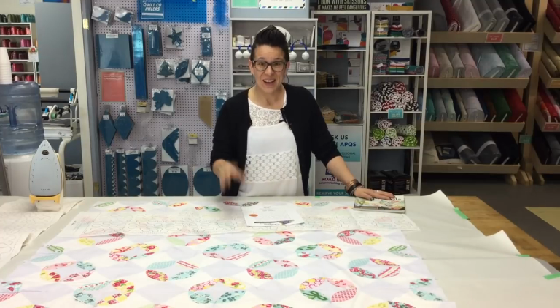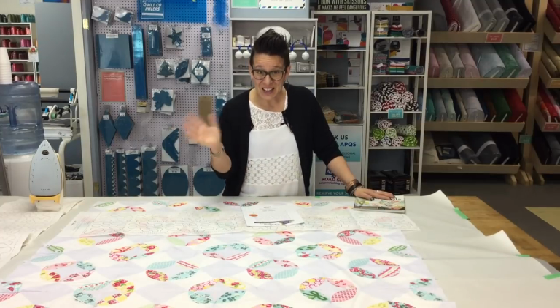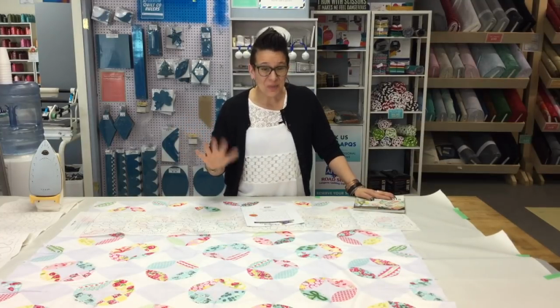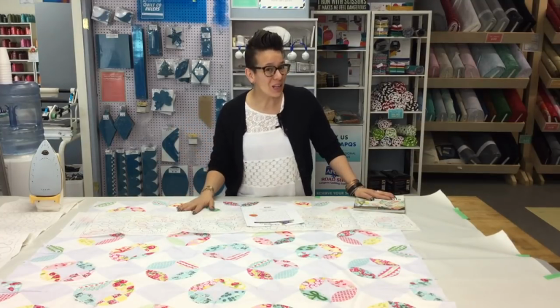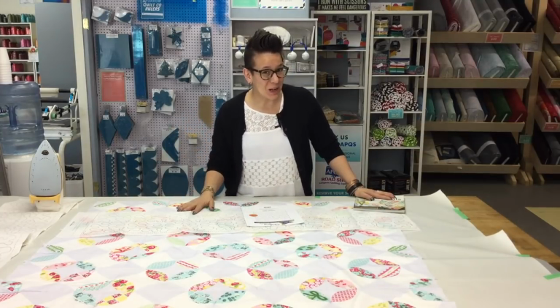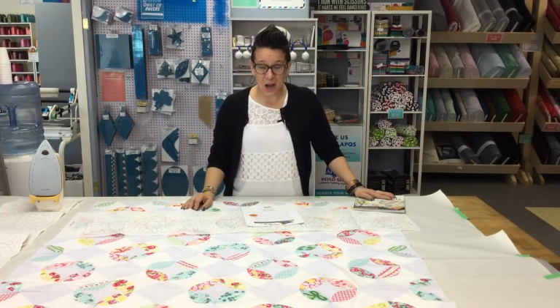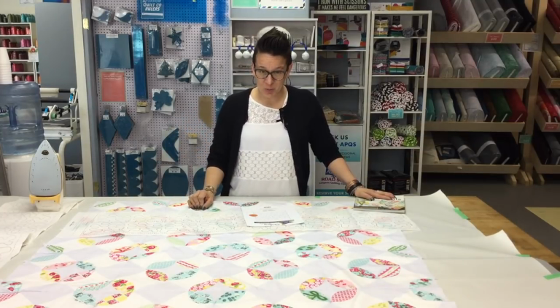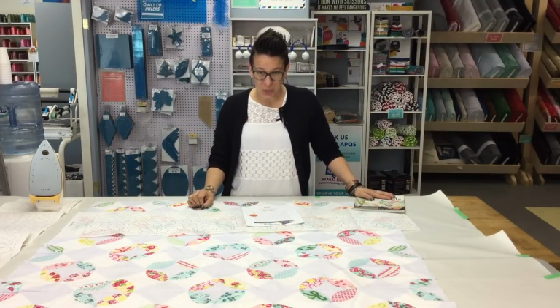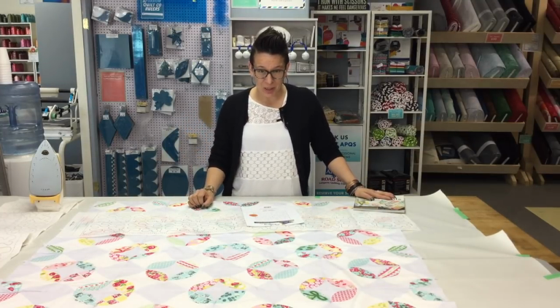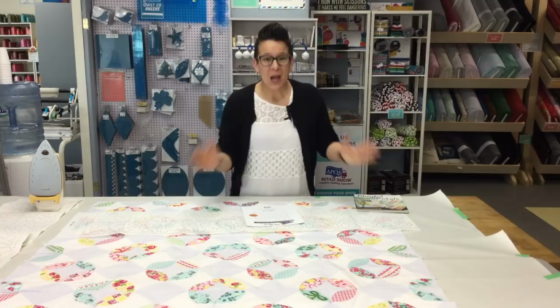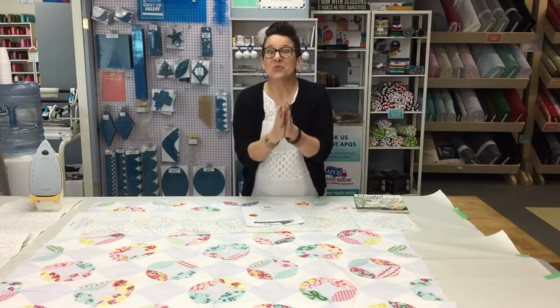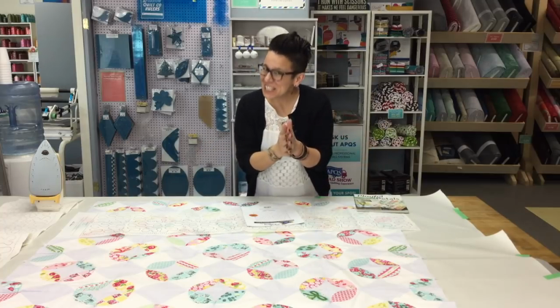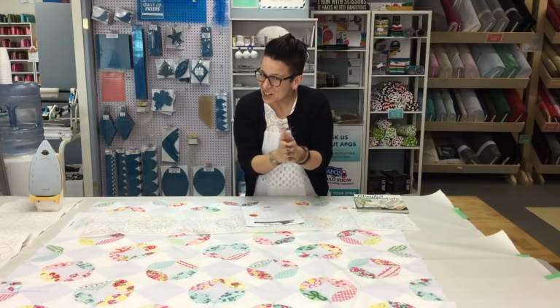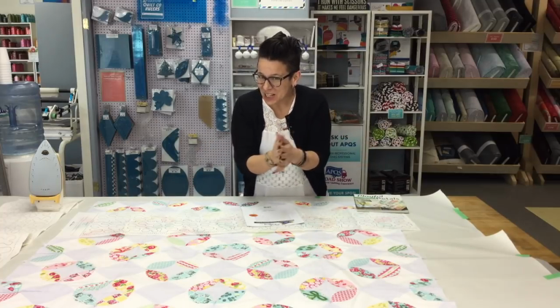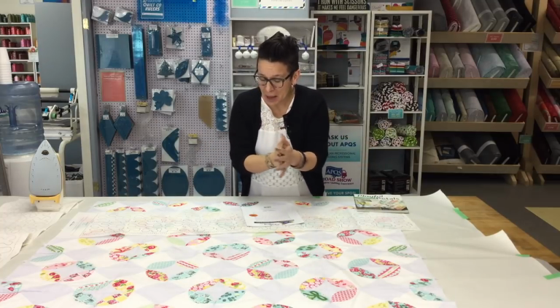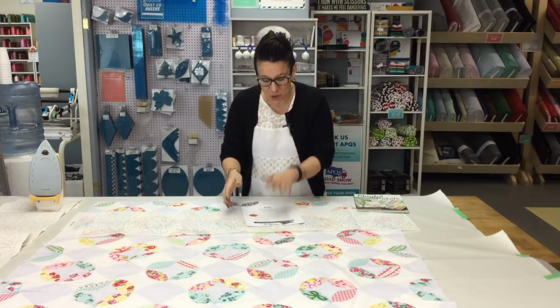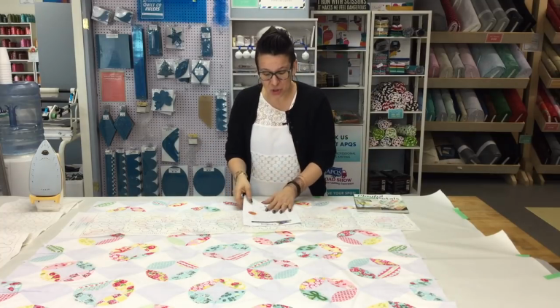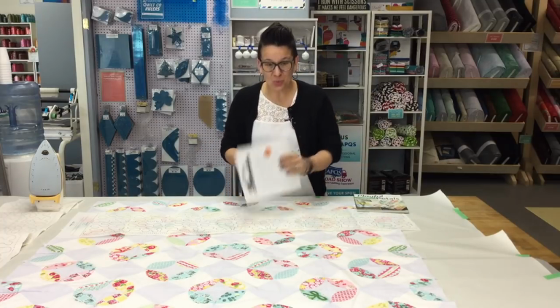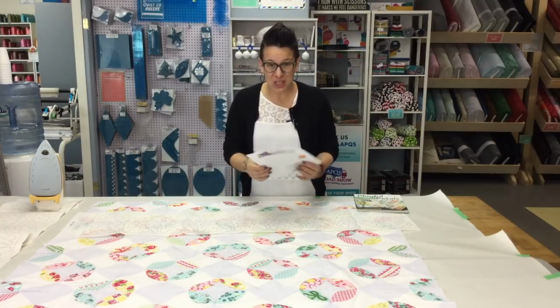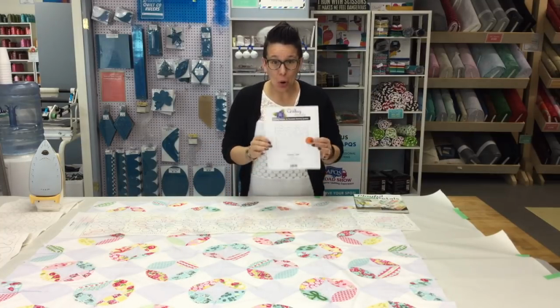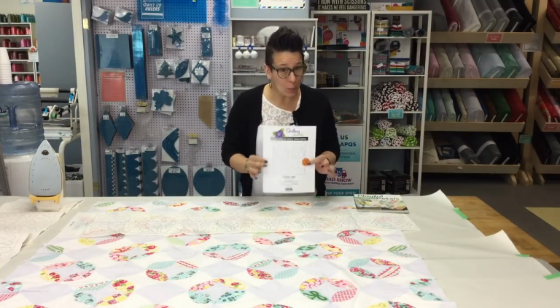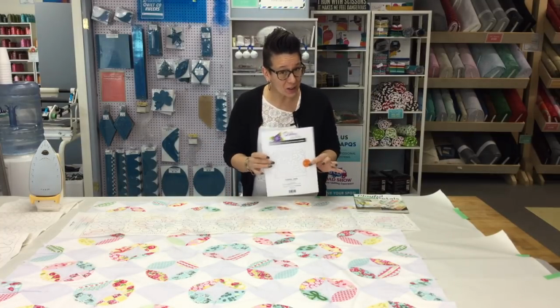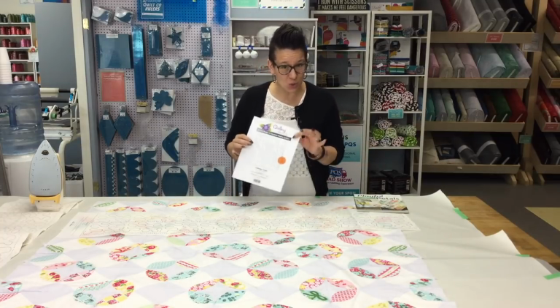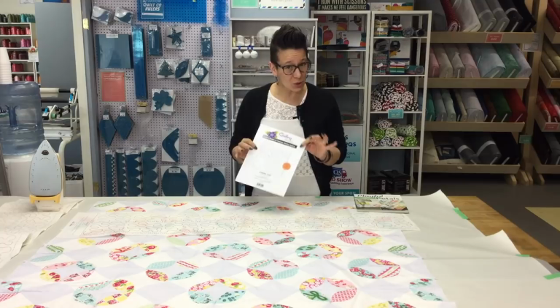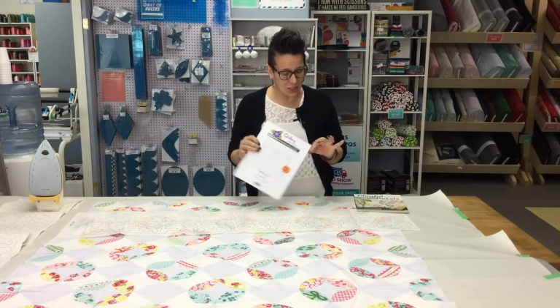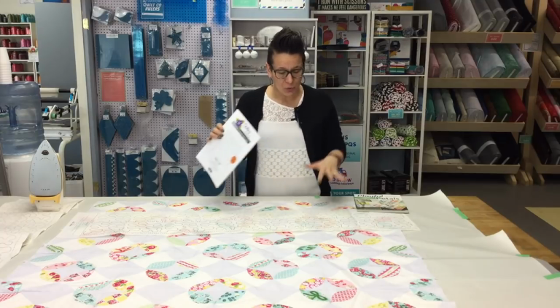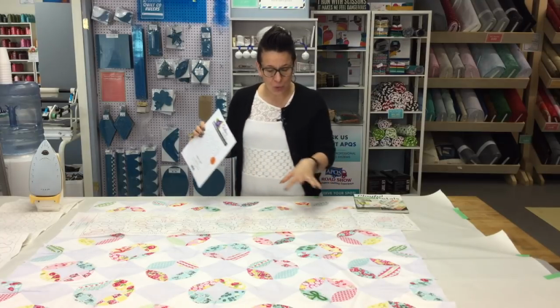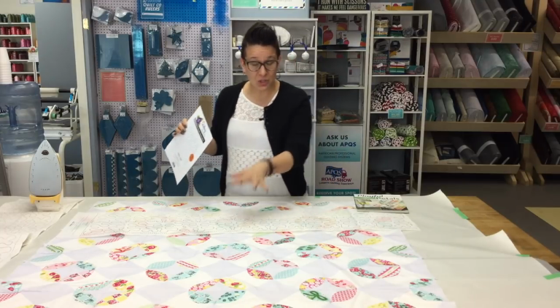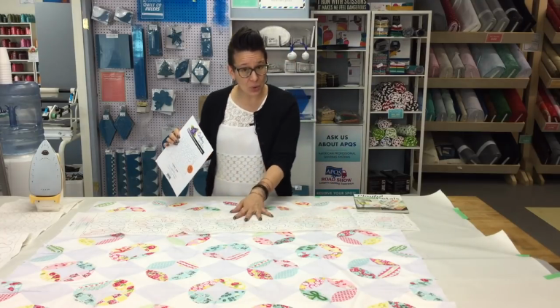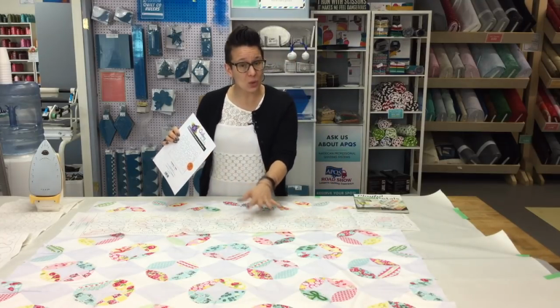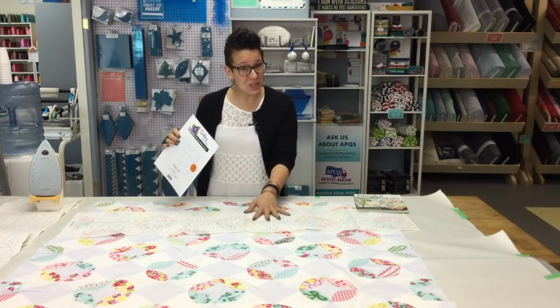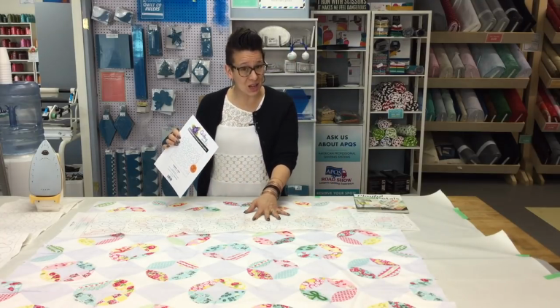Hi there, my name is Brady and I'm from Sparrow Quilt Company. I was really excited yesterday to get the mail because we just received a whole pile of these really great new tearaway quilting designs.